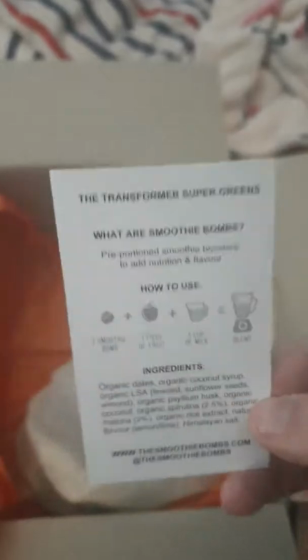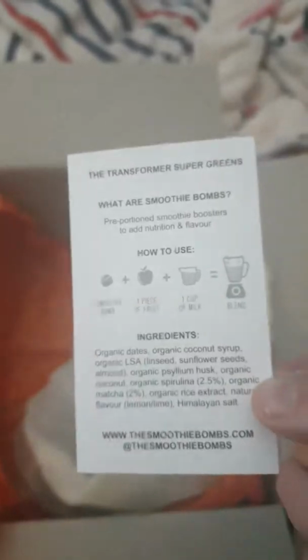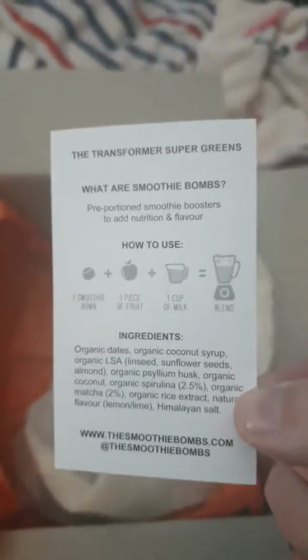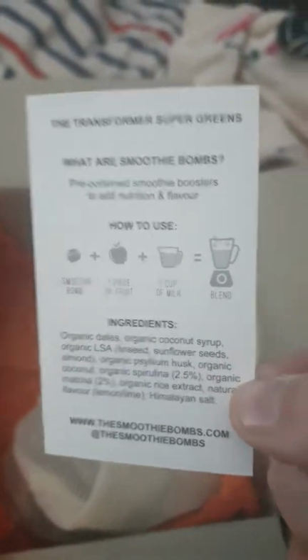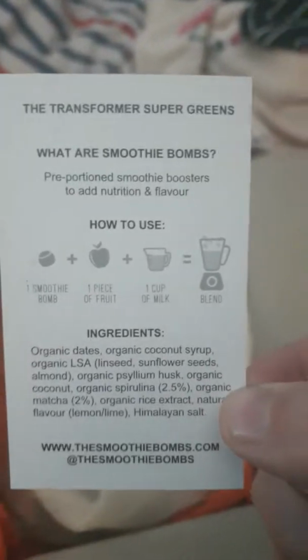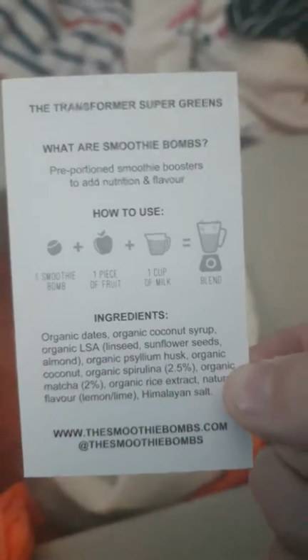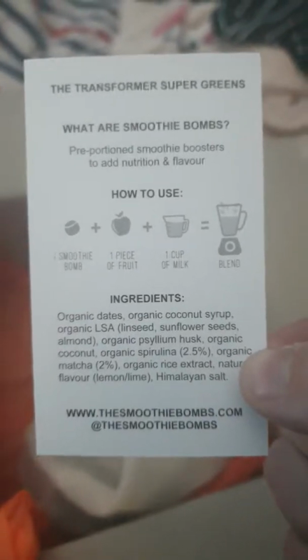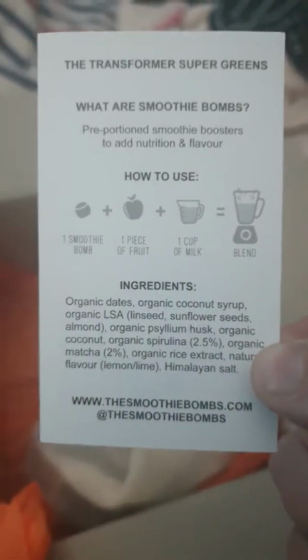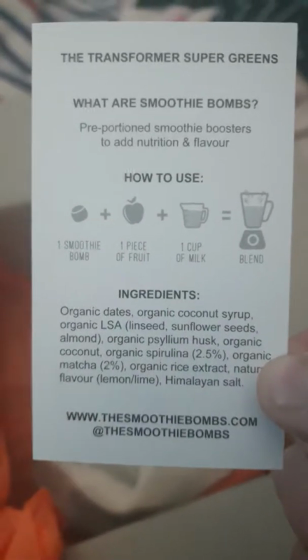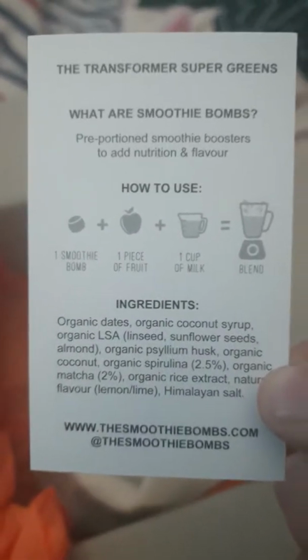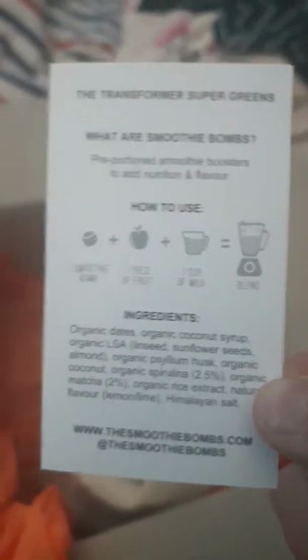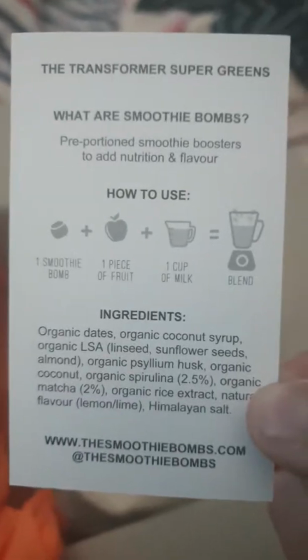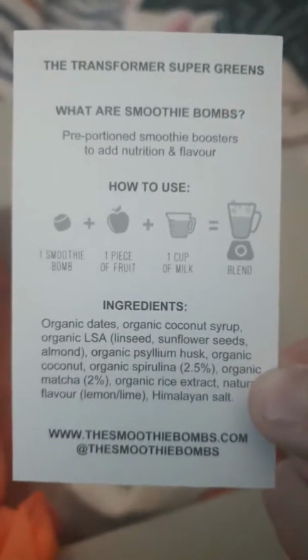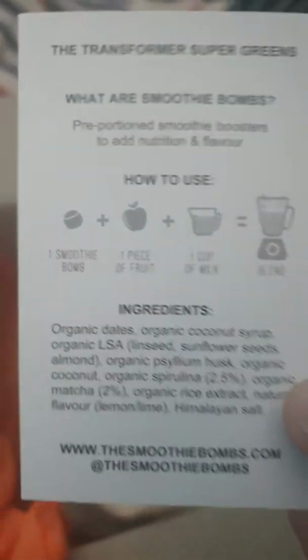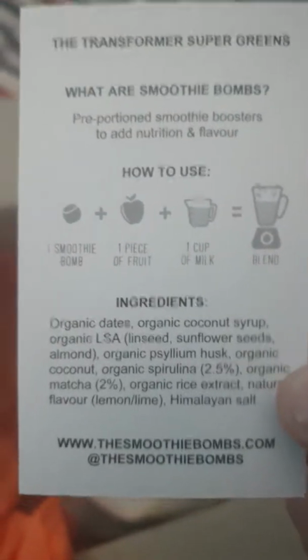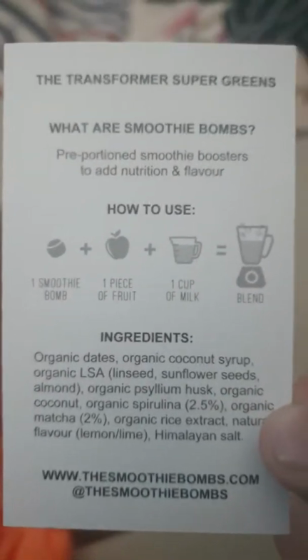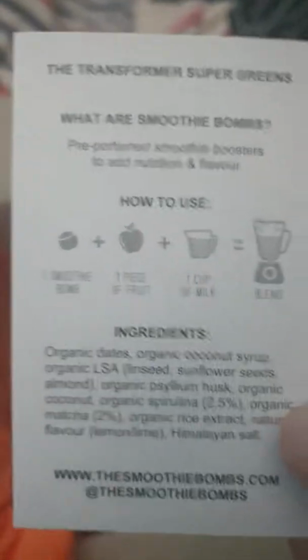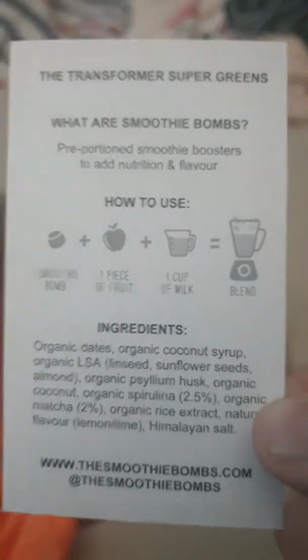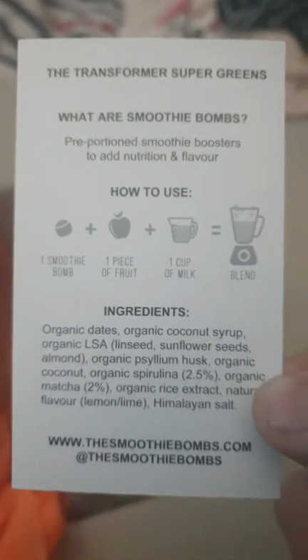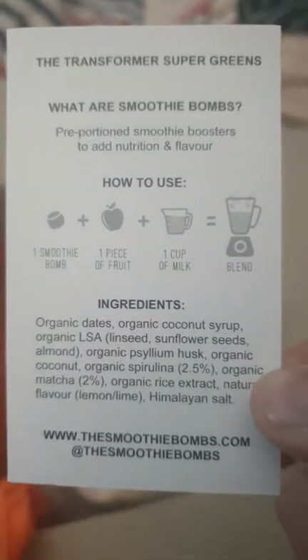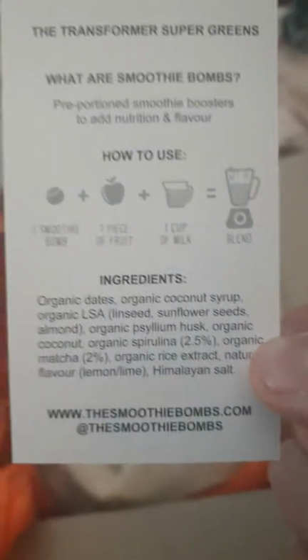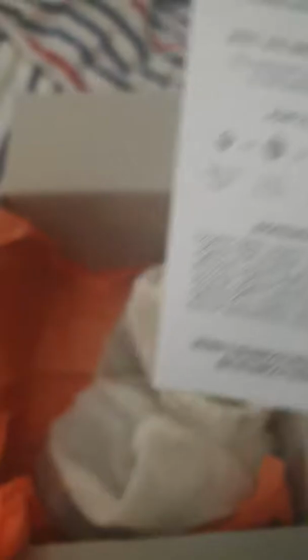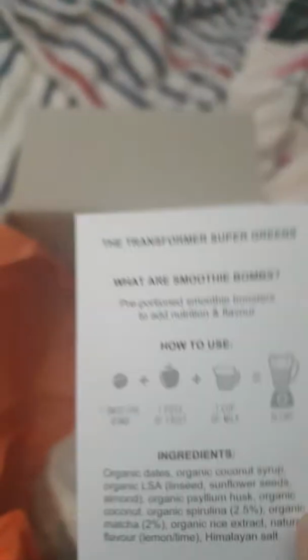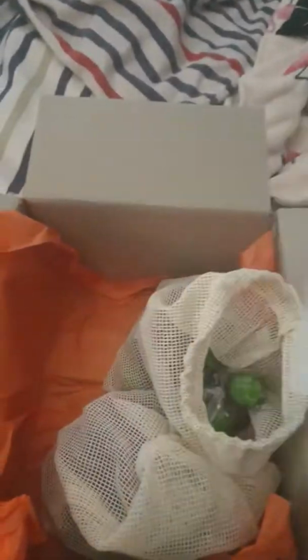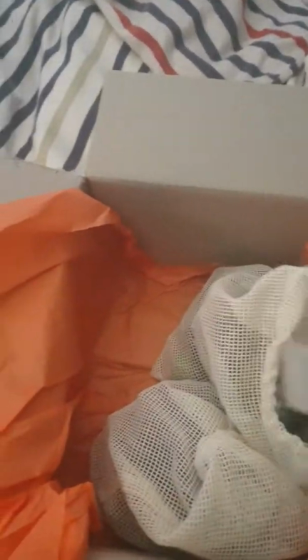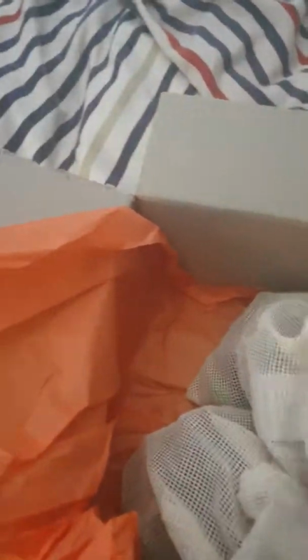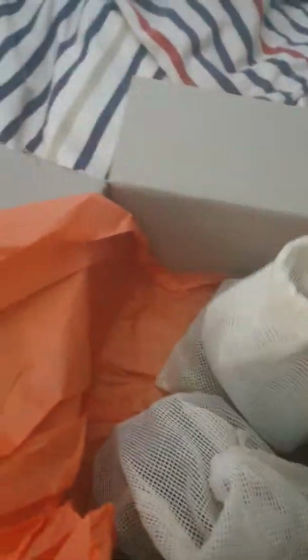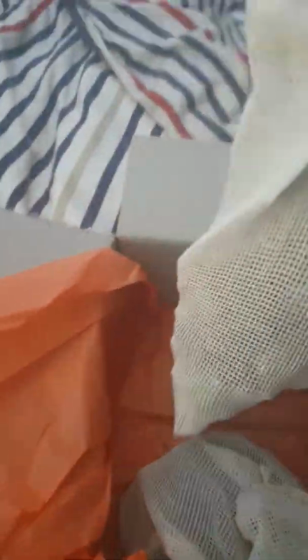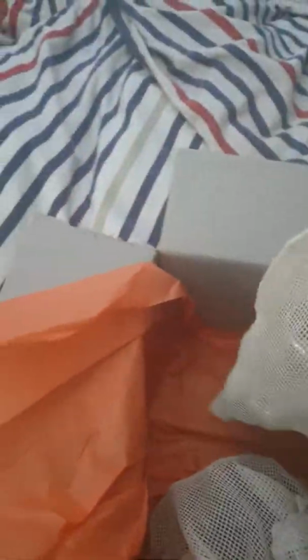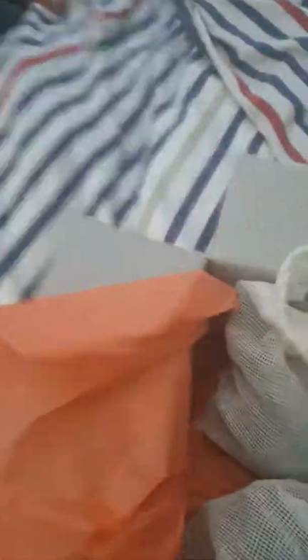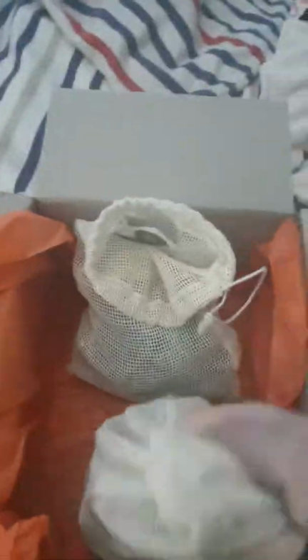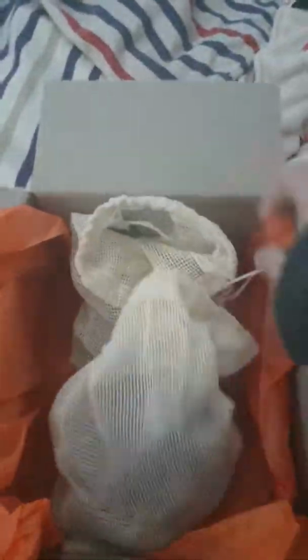If you want to order some, they're at smoothiebombs.com or @thesmoothiebomb on Instagram. I've done a few smoothies with them and I absolutely love them. Overall, there are 50 bombs between these two bags.